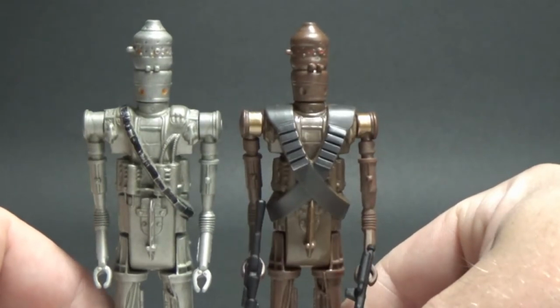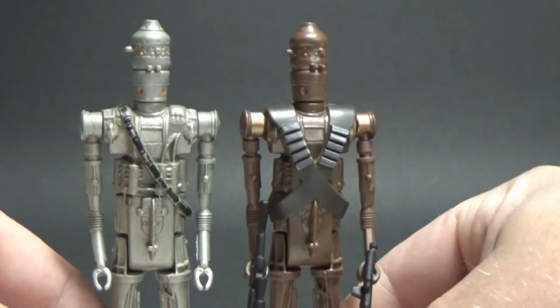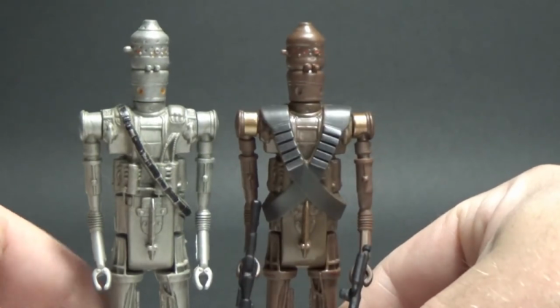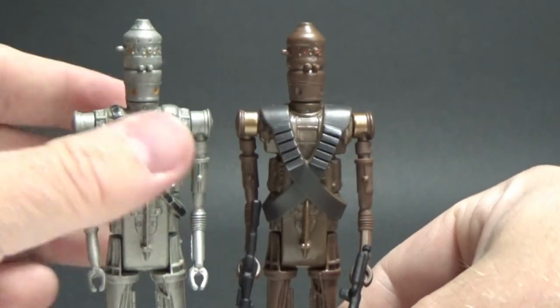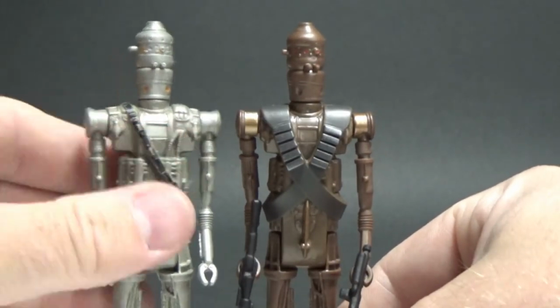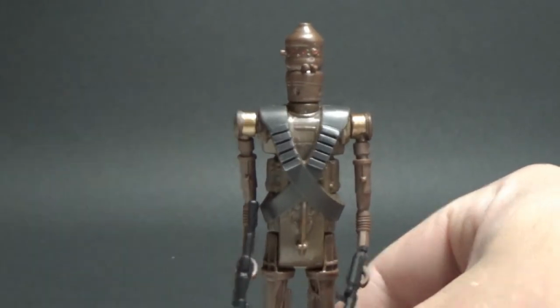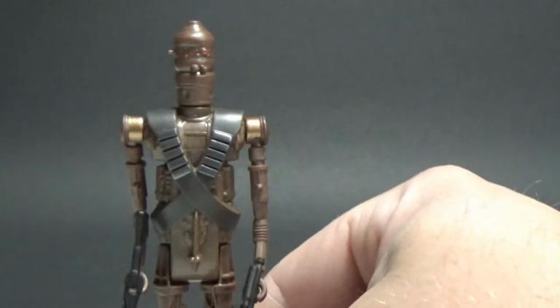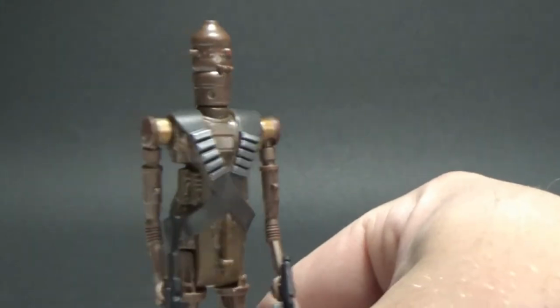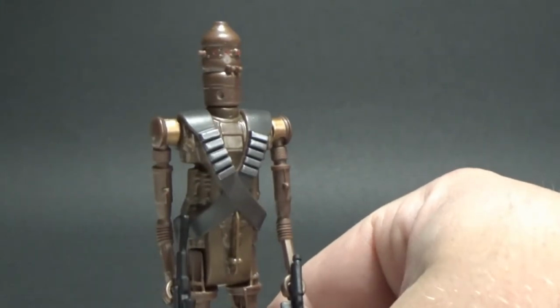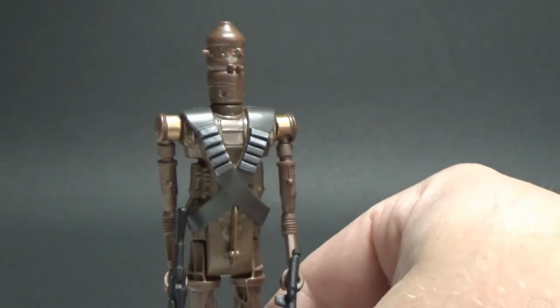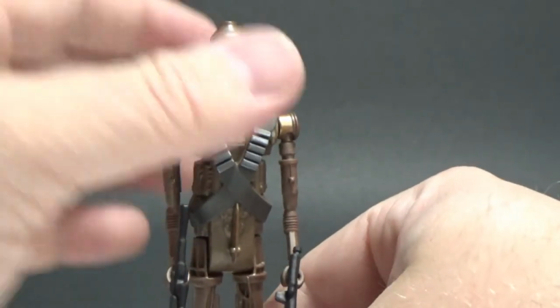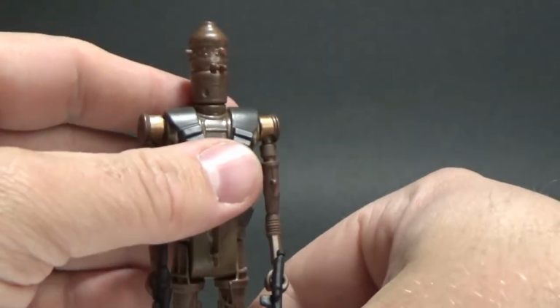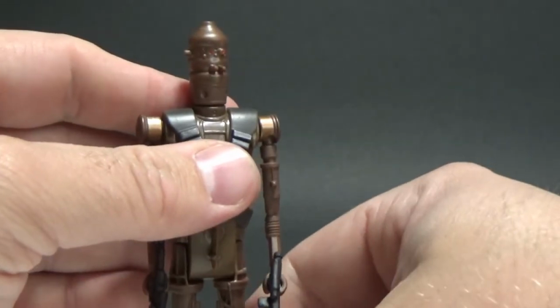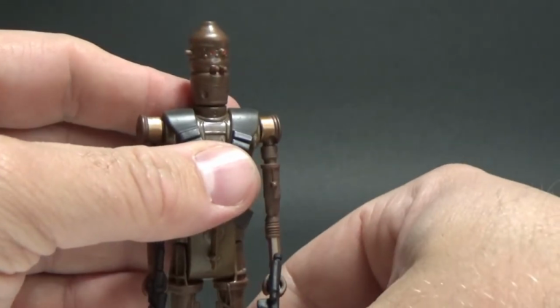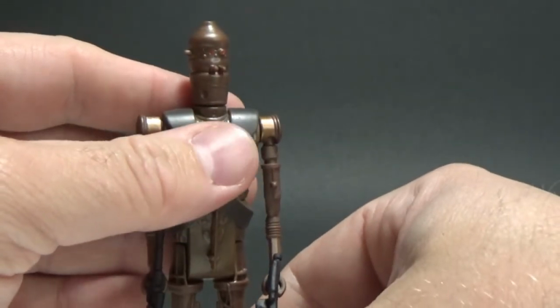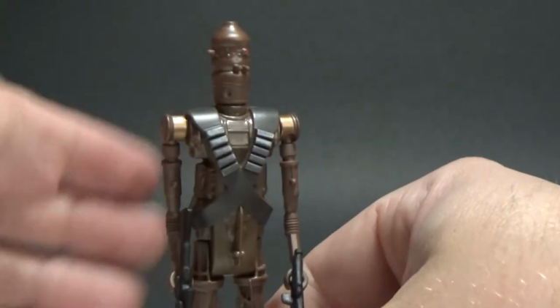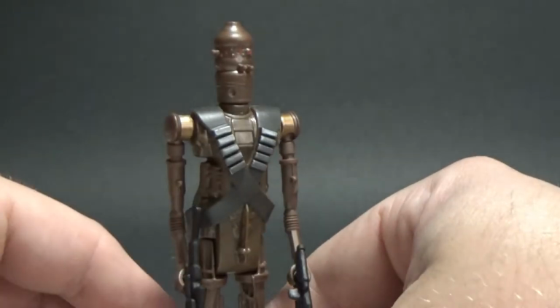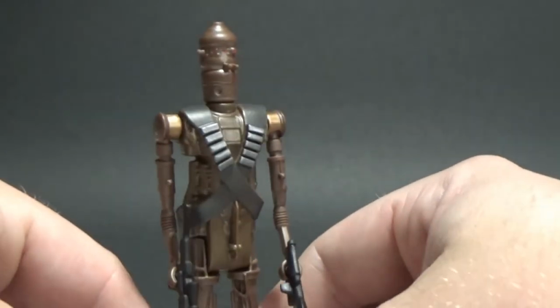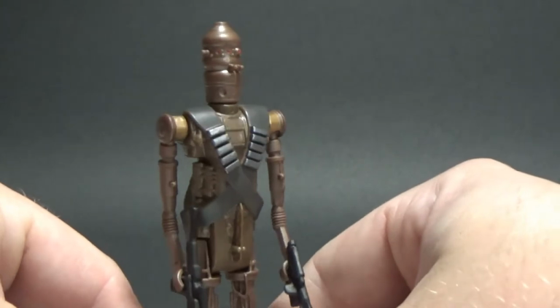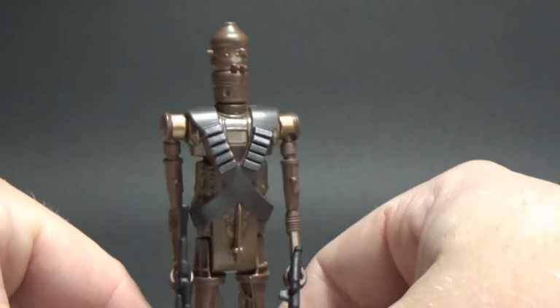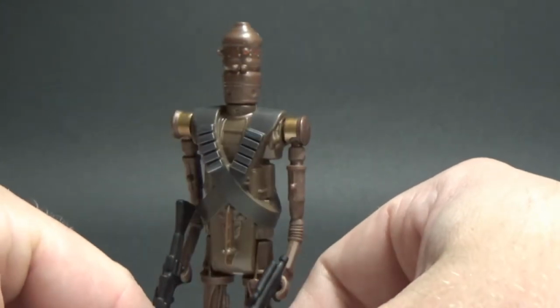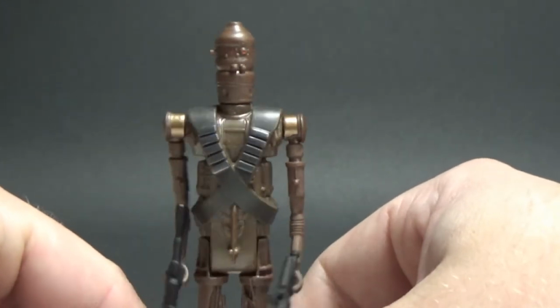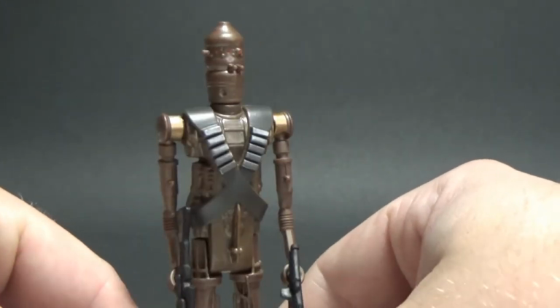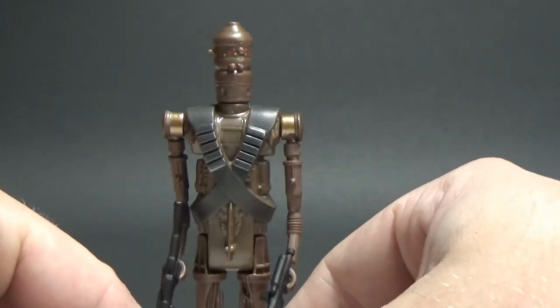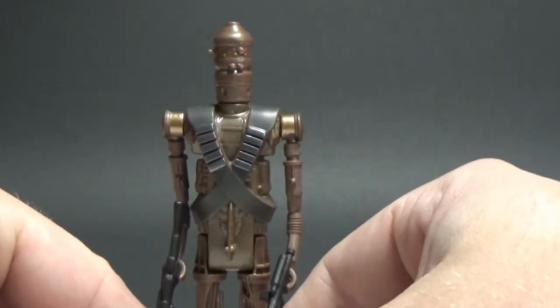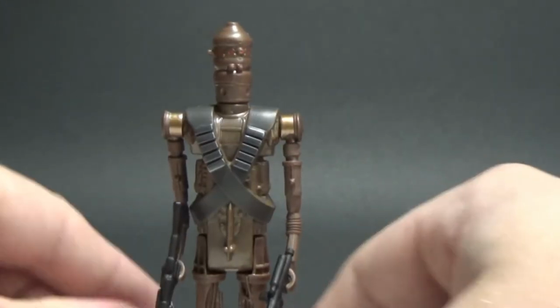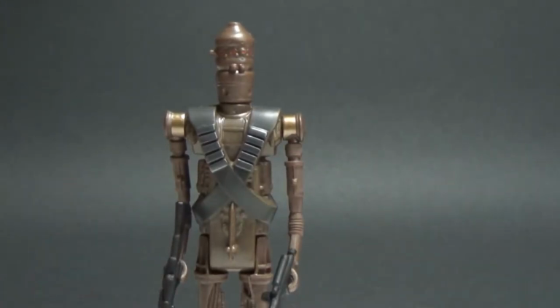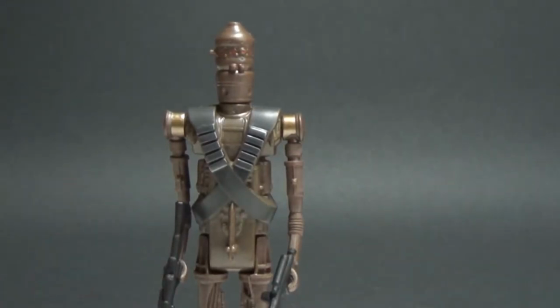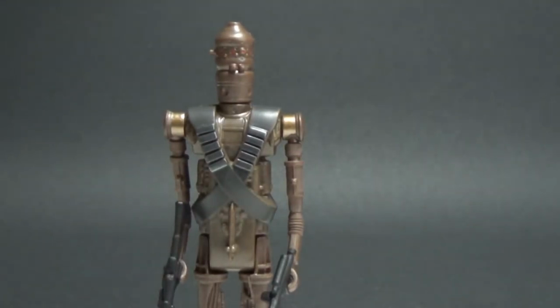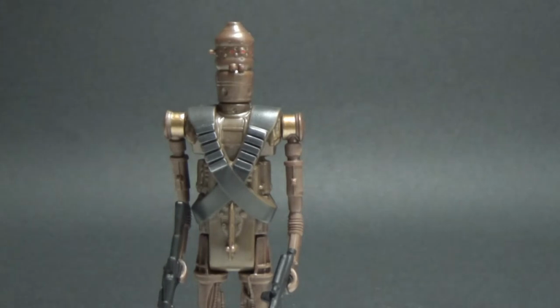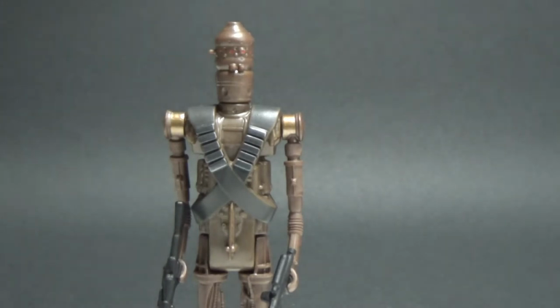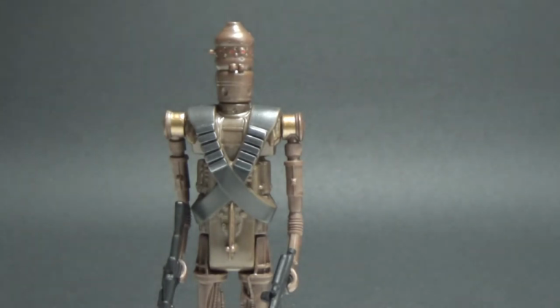They look fantastic. Really really thrilled with this one — he looks great. I'd love to hear your thoughts, please leave them down in the comments below. If you like this review, give it a thumbs up, that'd be greatly appreciated.